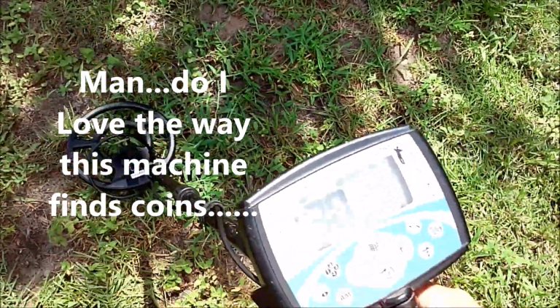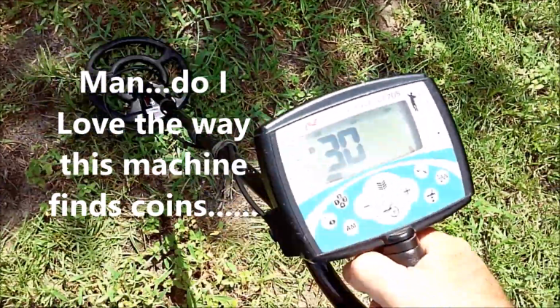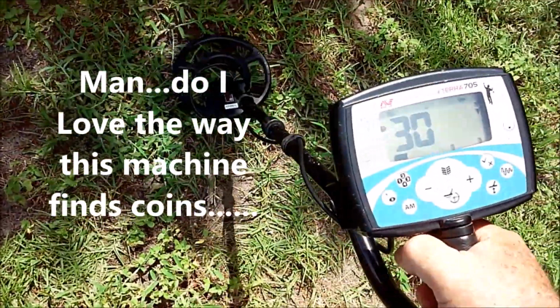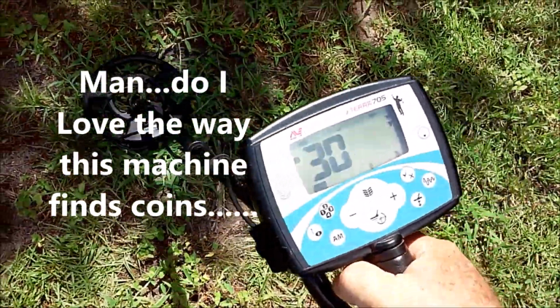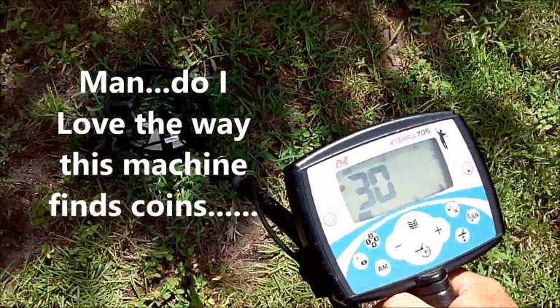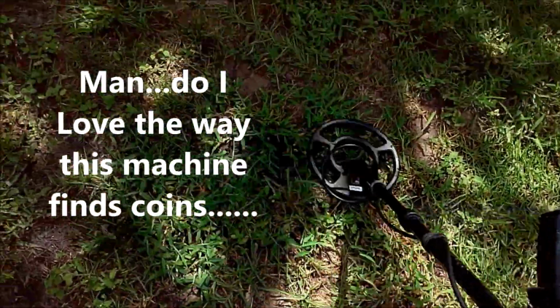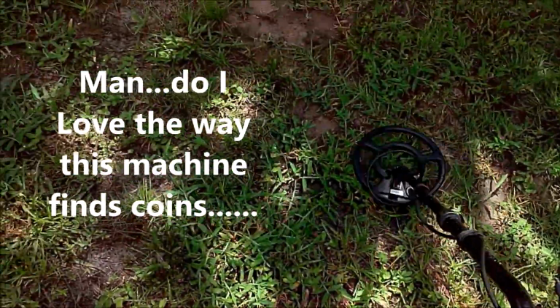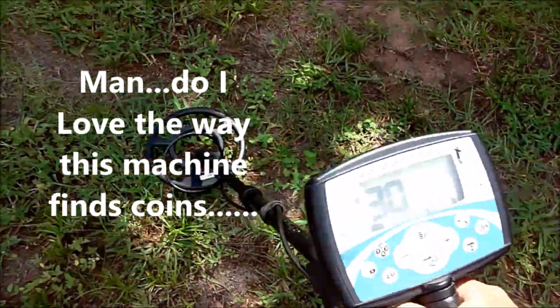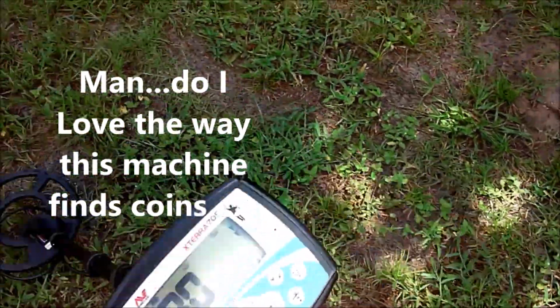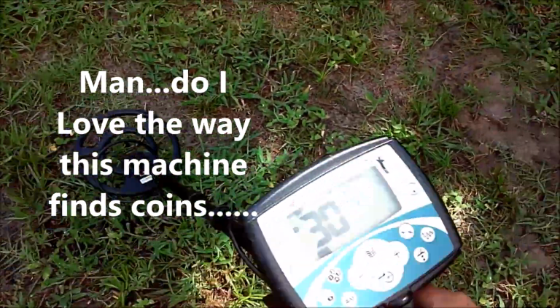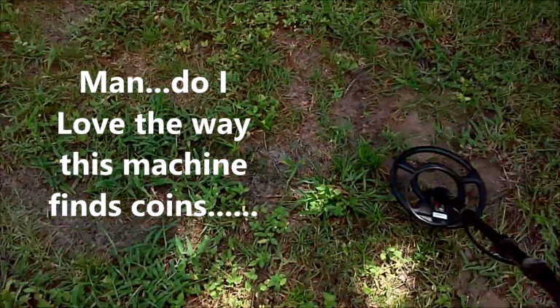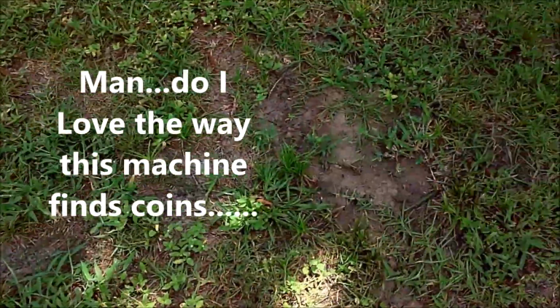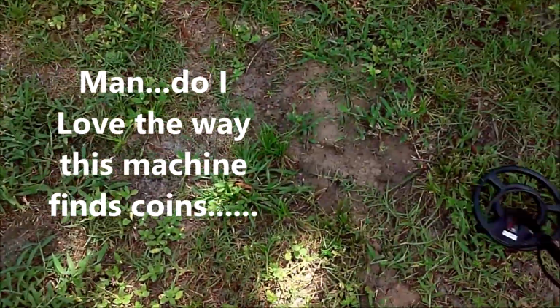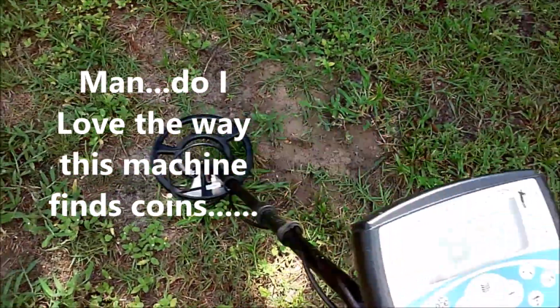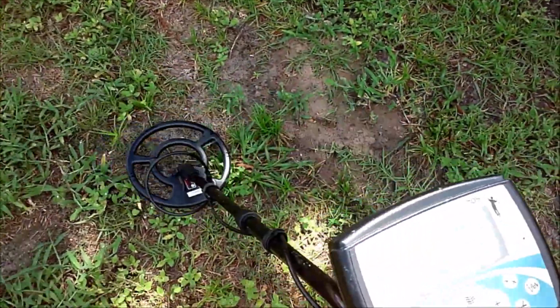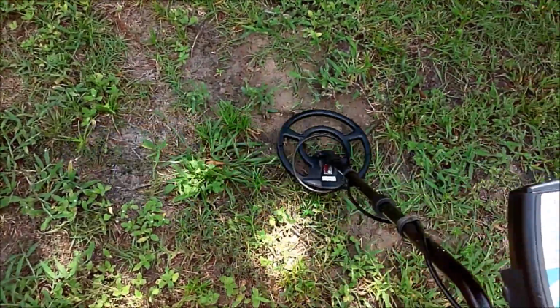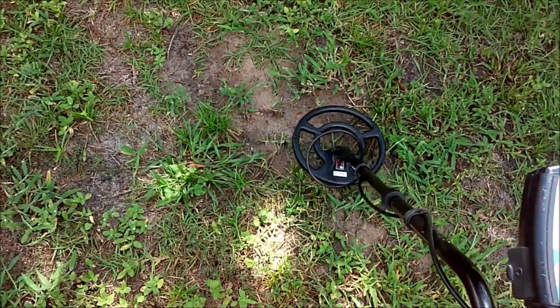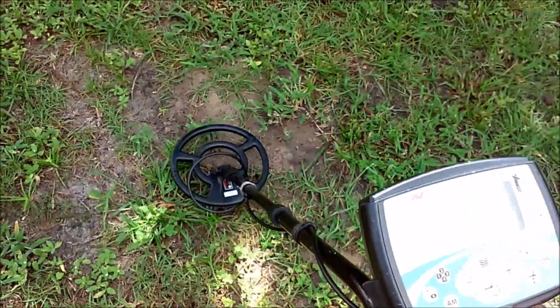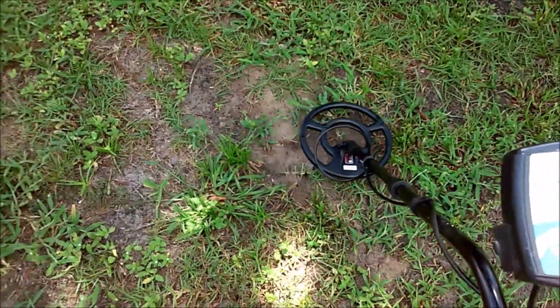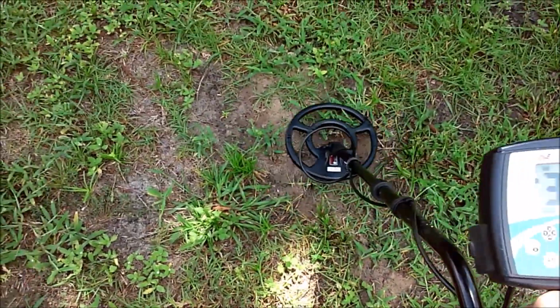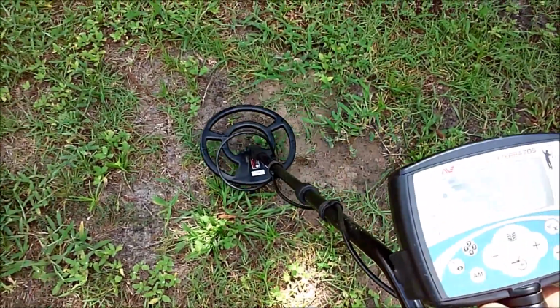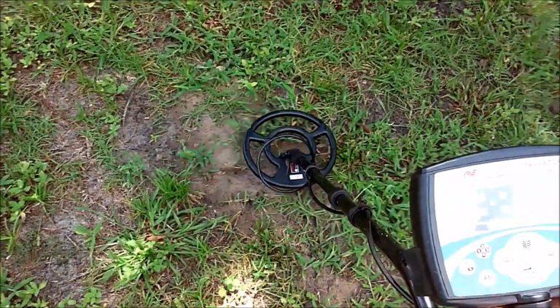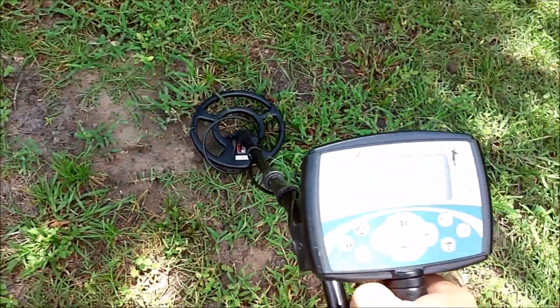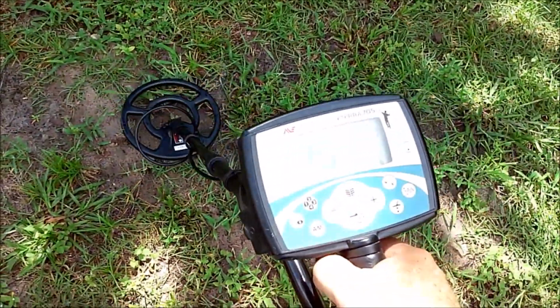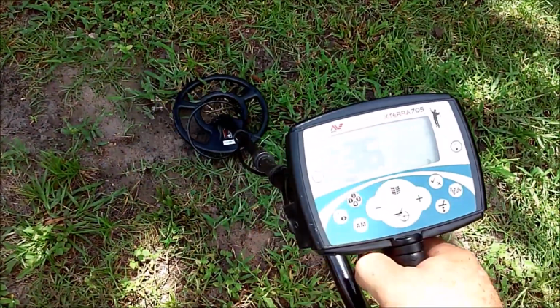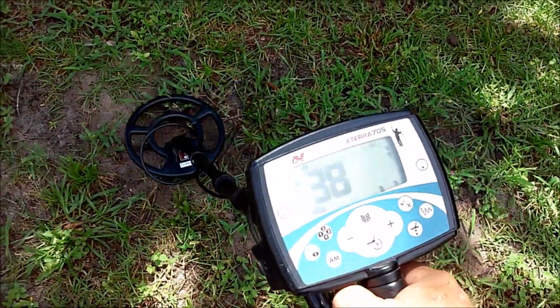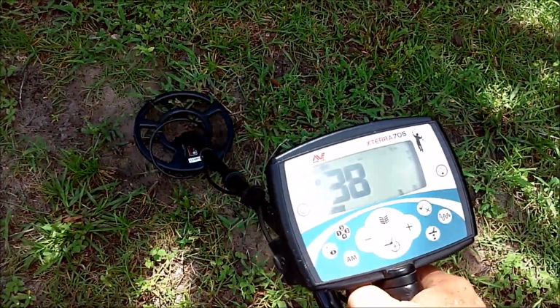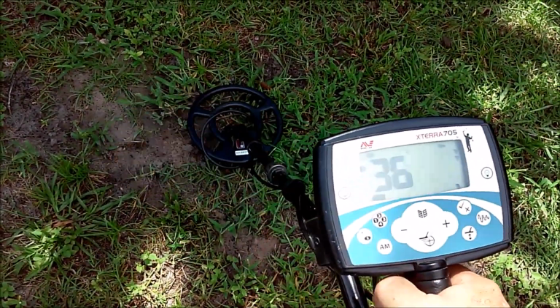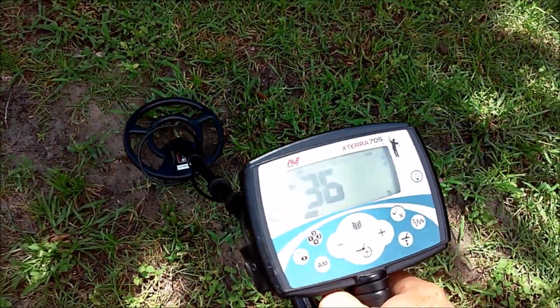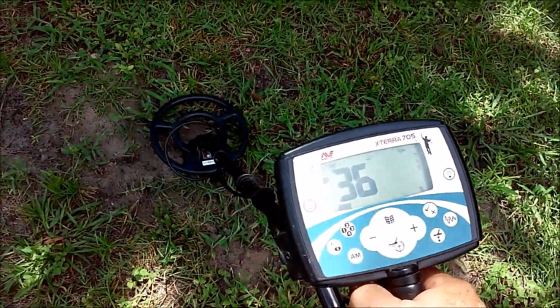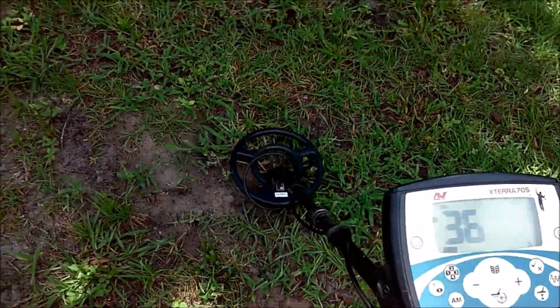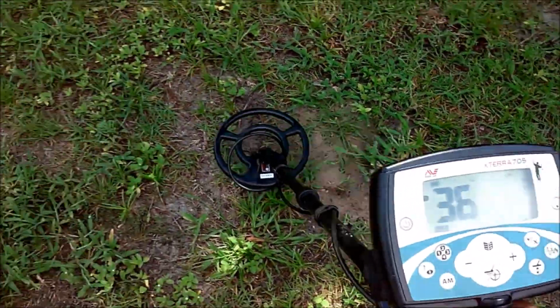30 — another zinc penny. 38 — copper penny or dime.